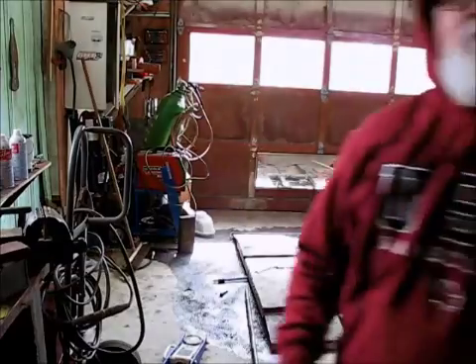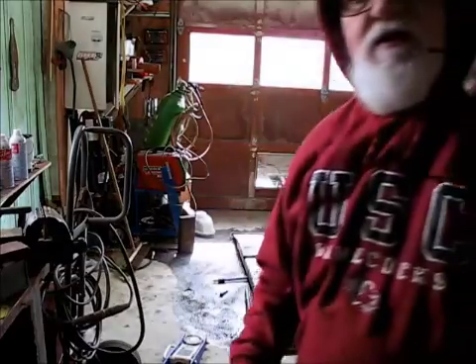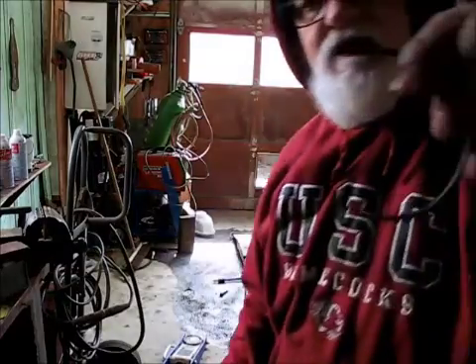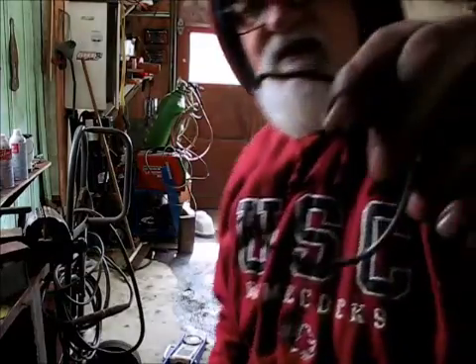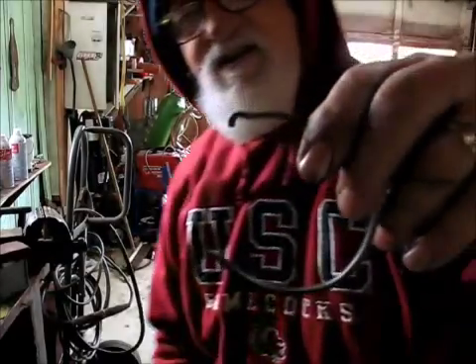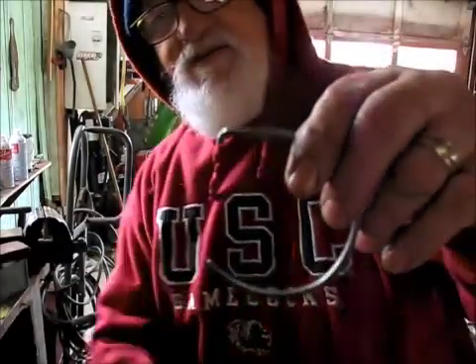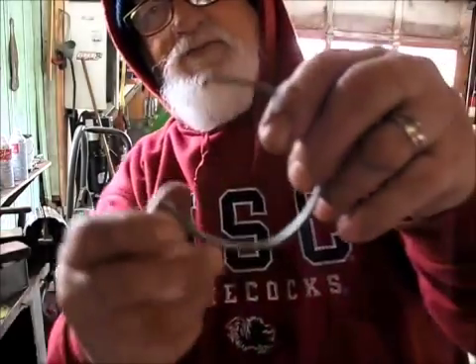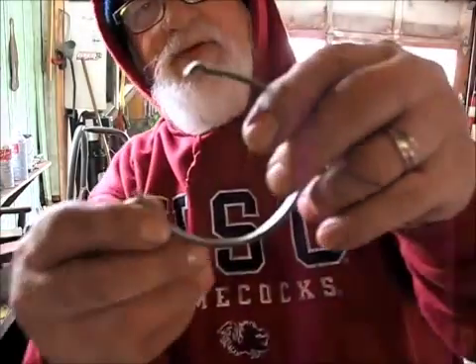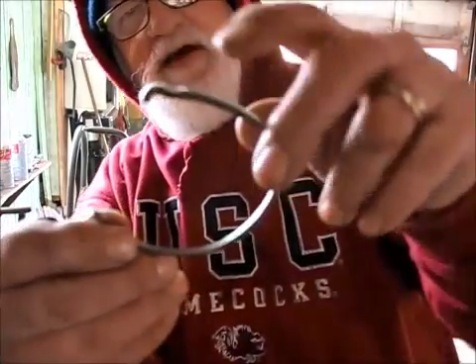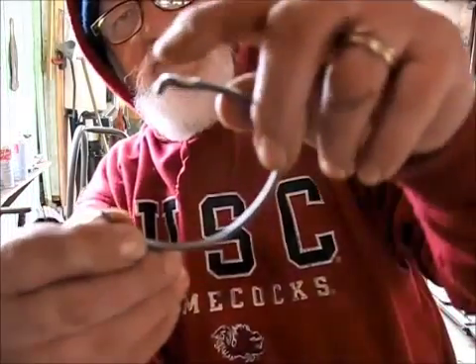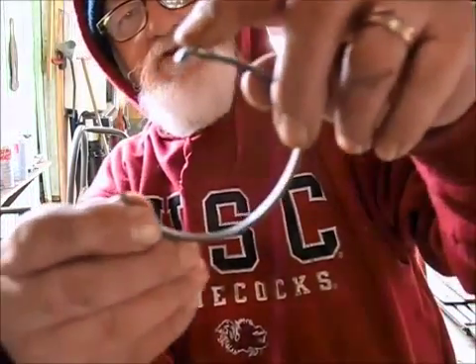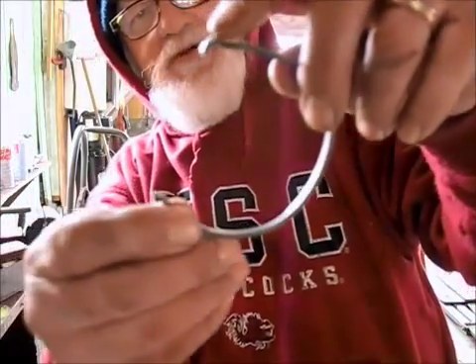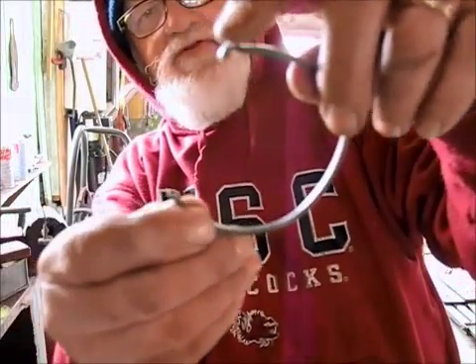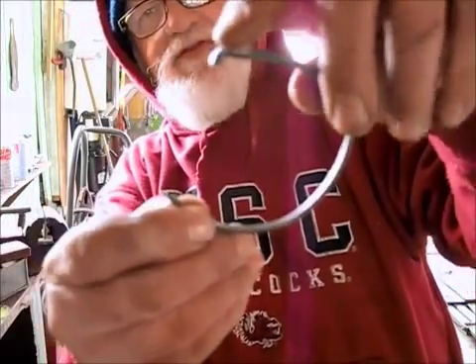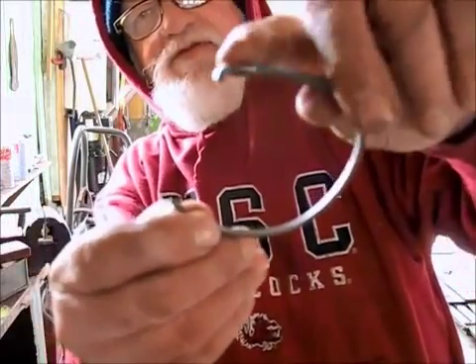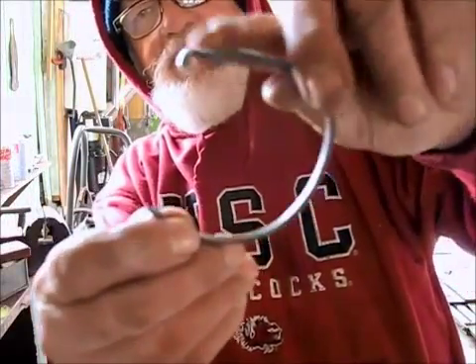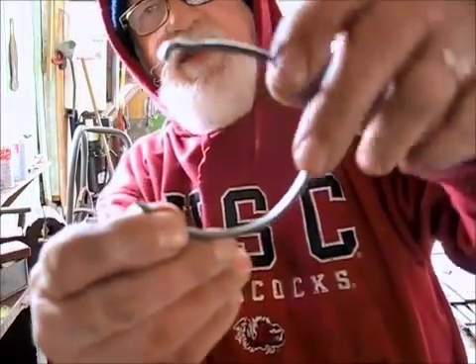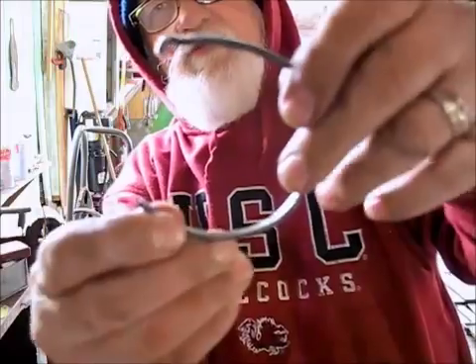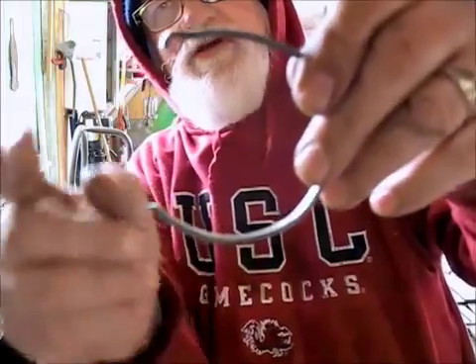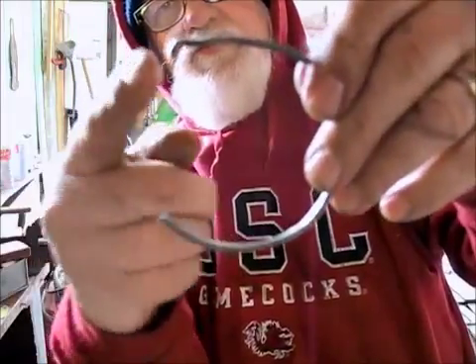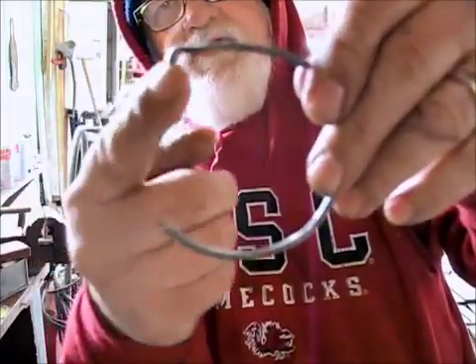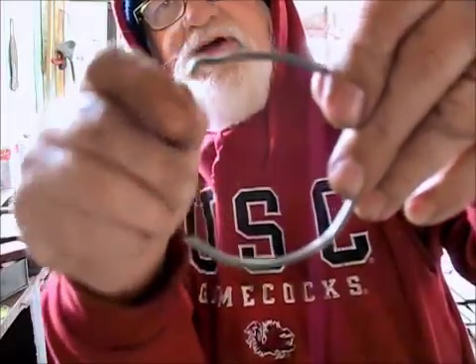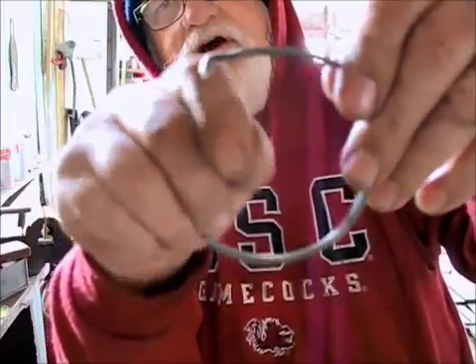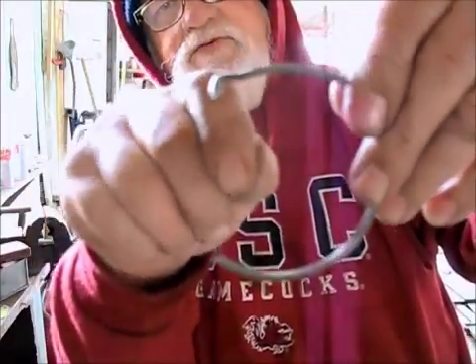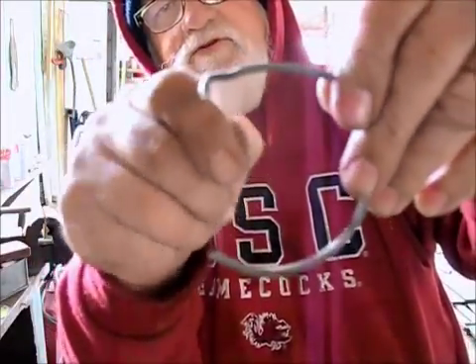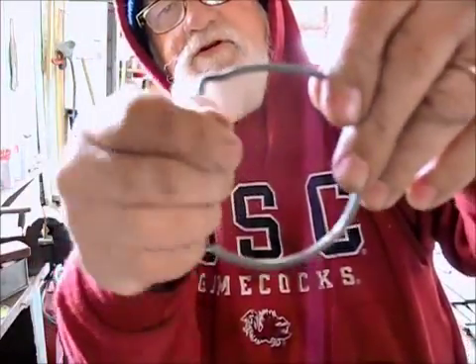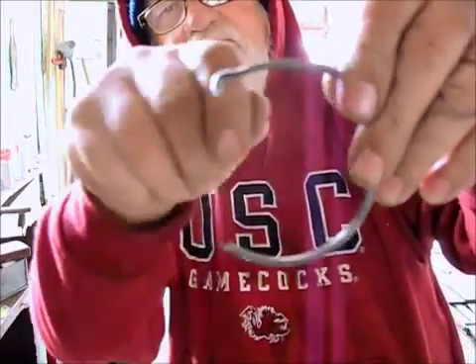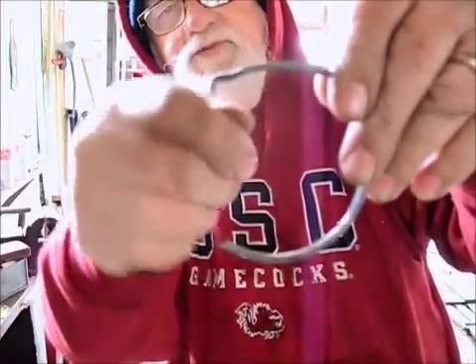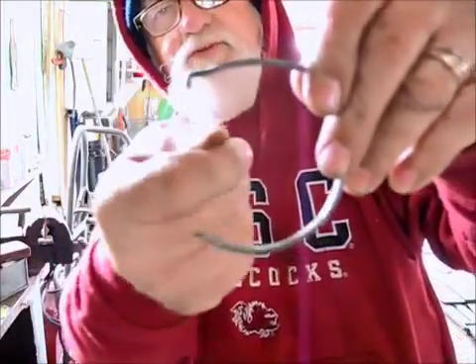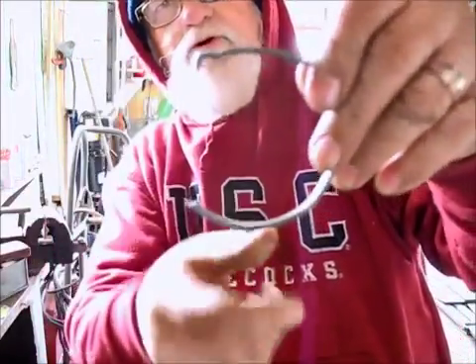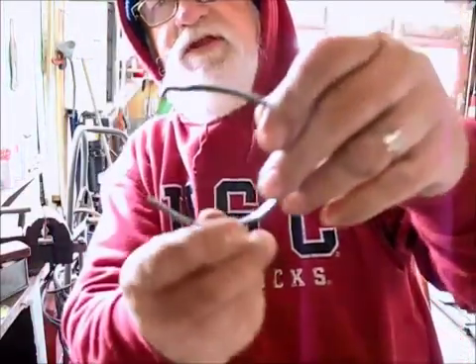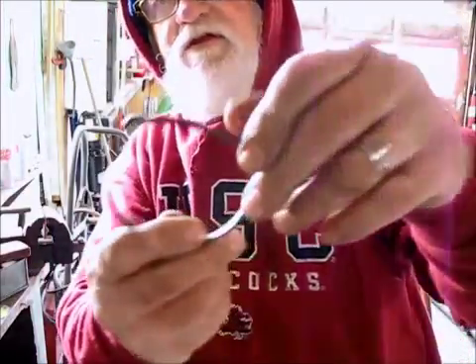This is my pin after I reshaped it. See, that thing is bent down on the end so that it'll go in that notch. Then we turn this and it's supposed to pull that in there.